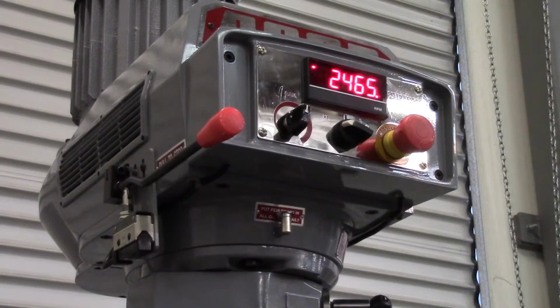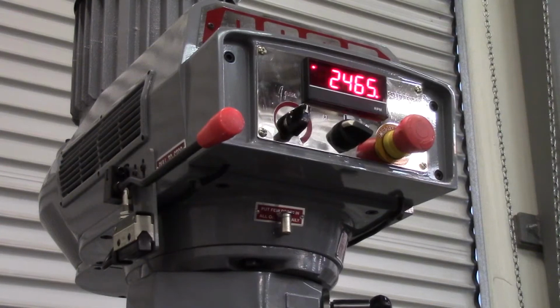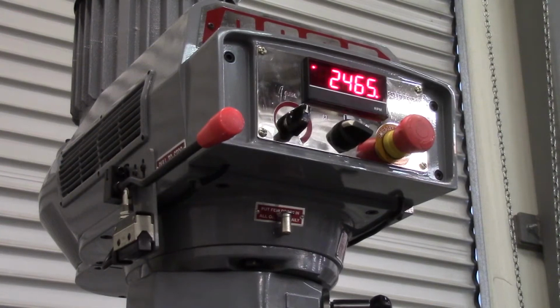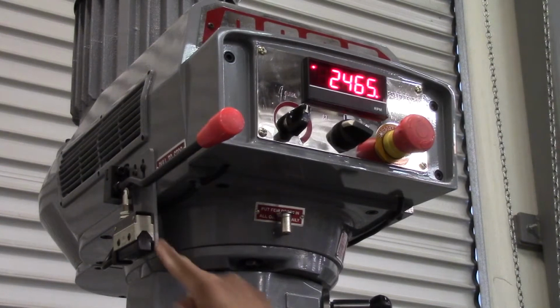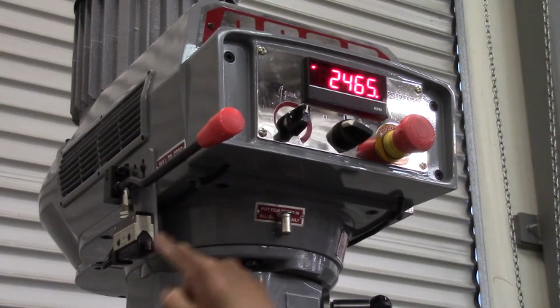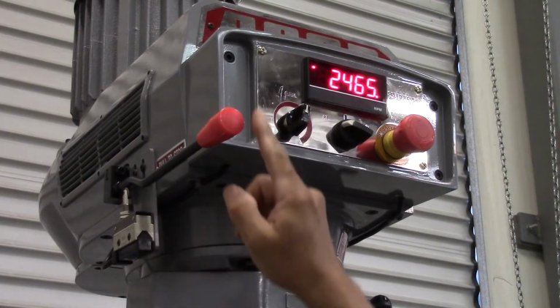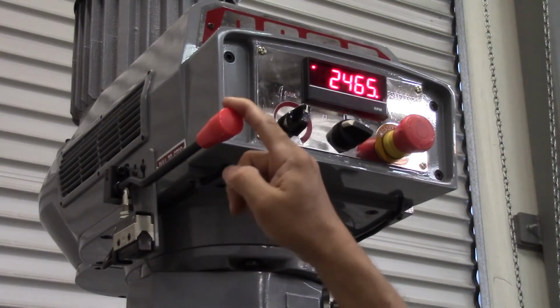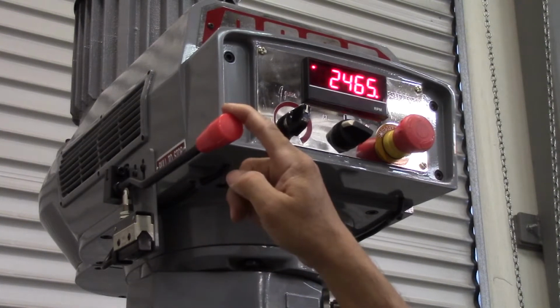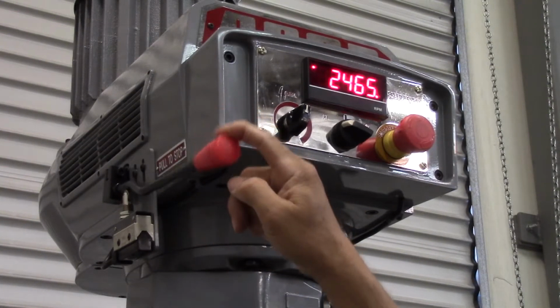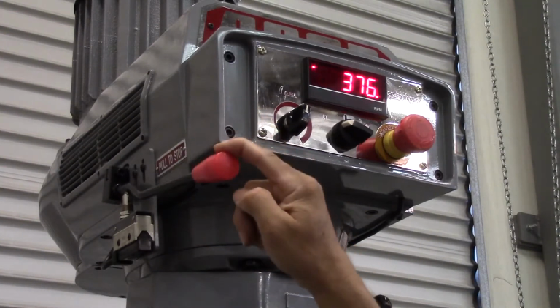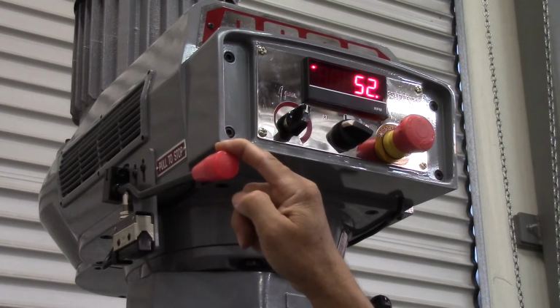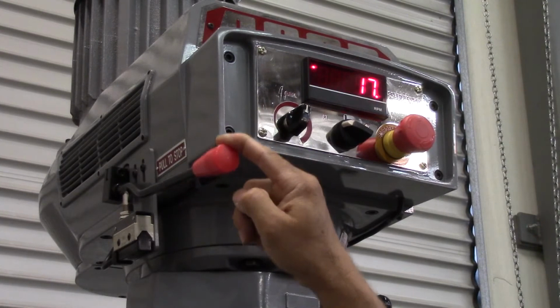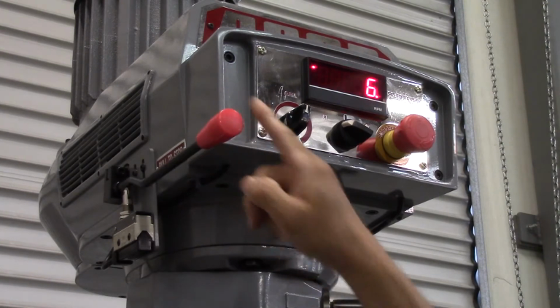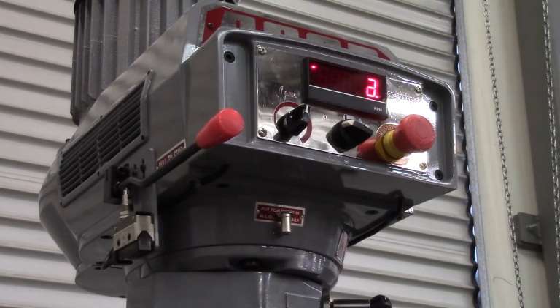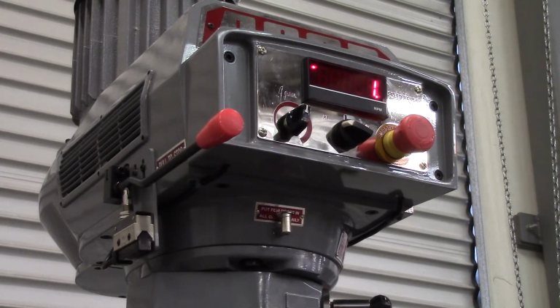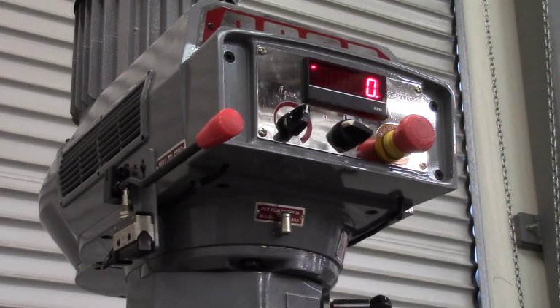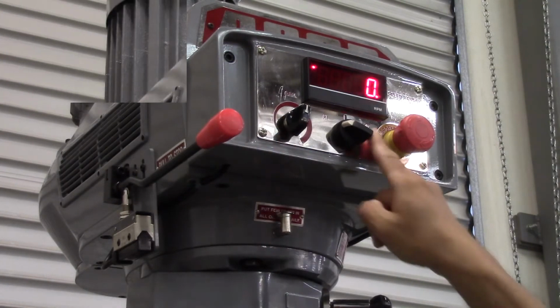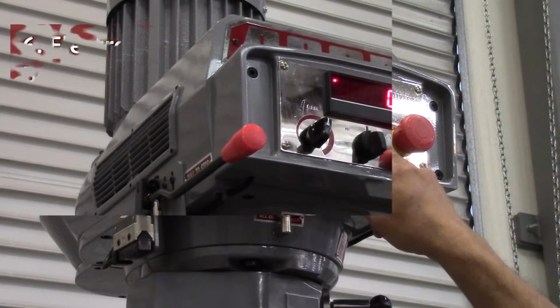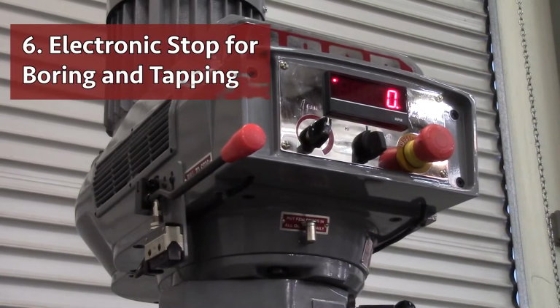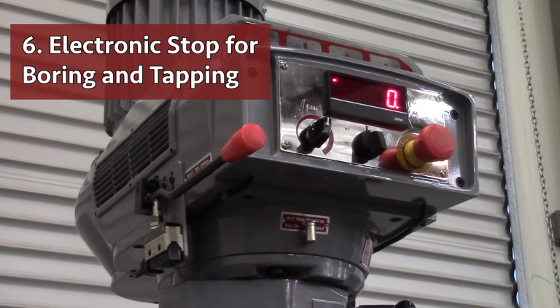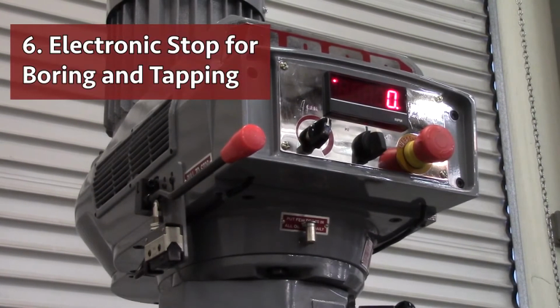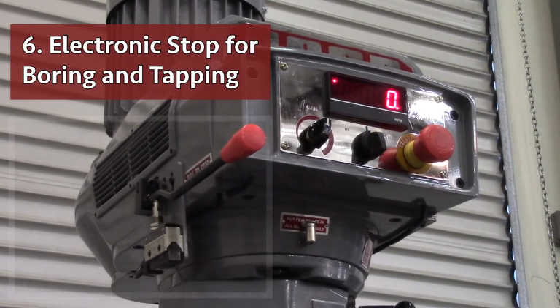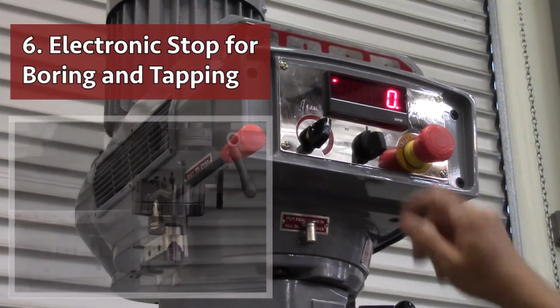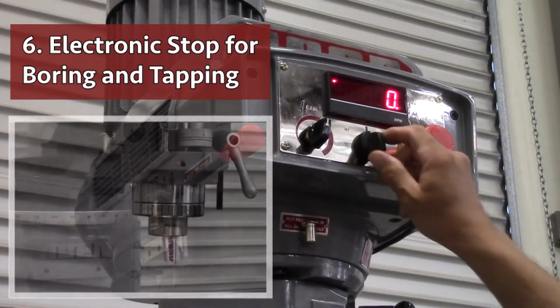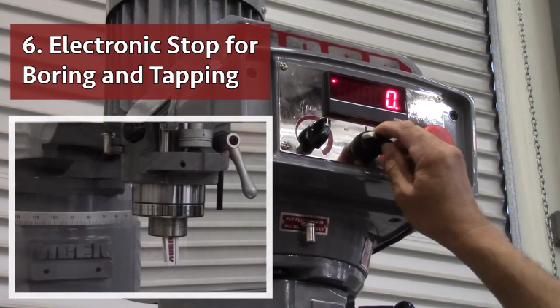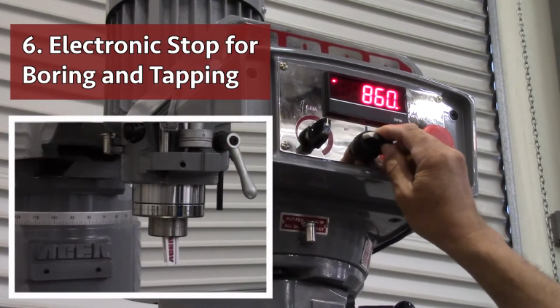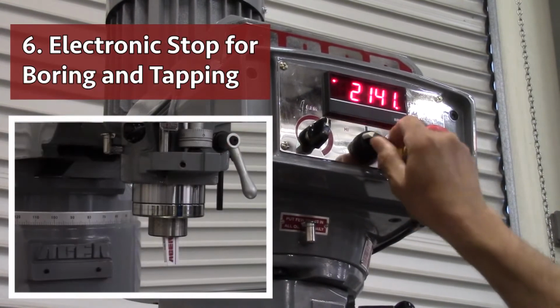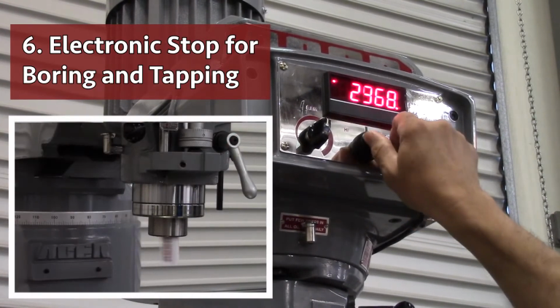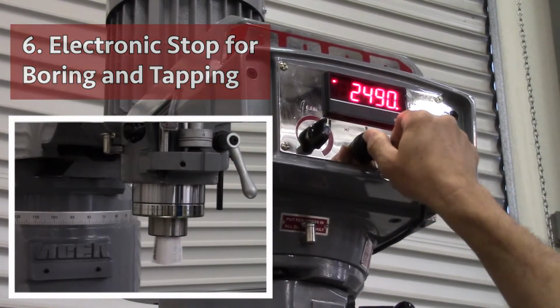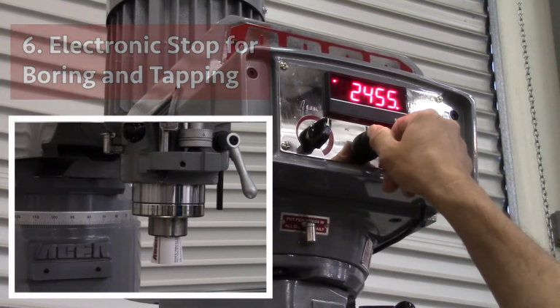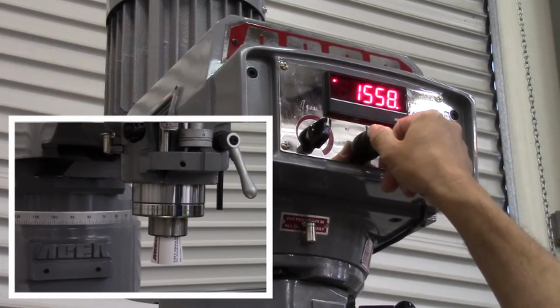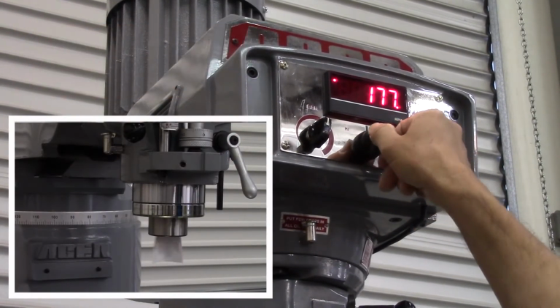Number five: a mechanical brake for fast spindle stop. Number six: the Acer e-mill provides an electronic stop for boring and tapping applications.